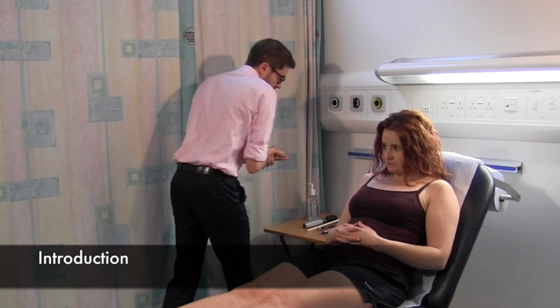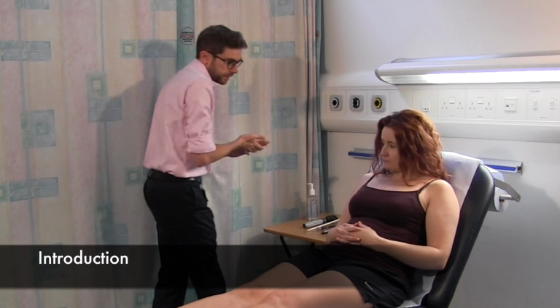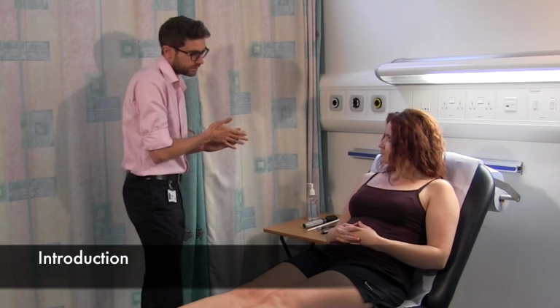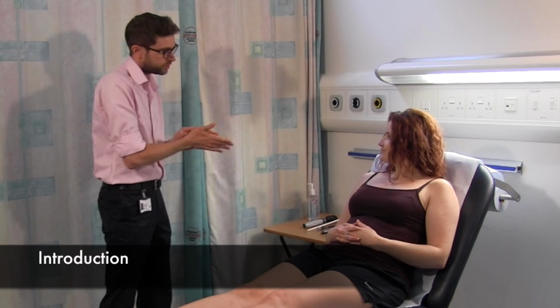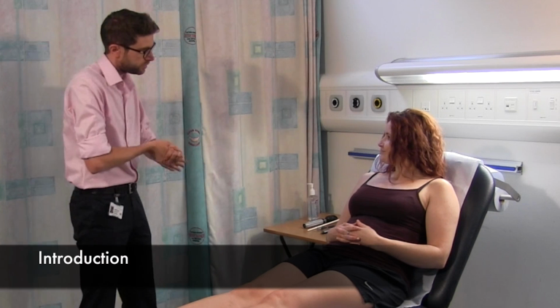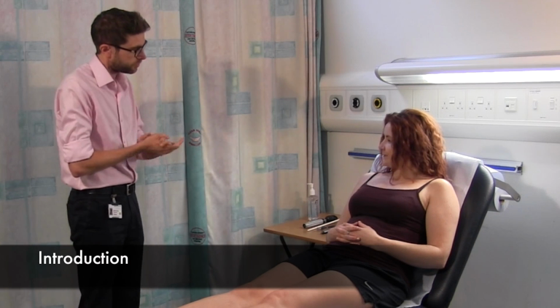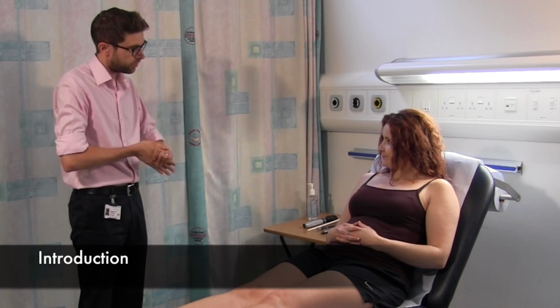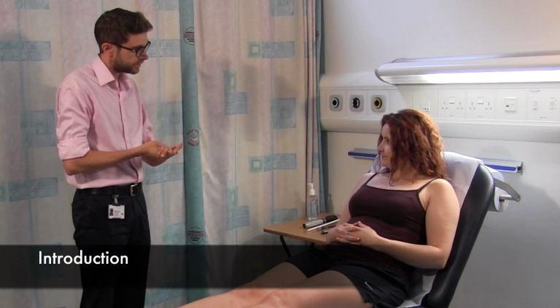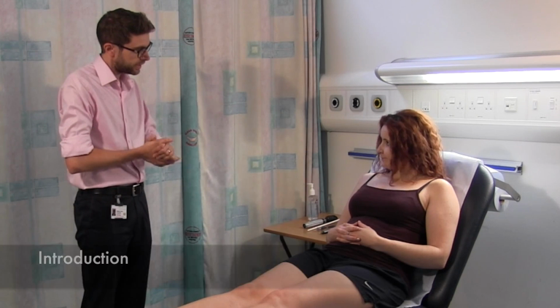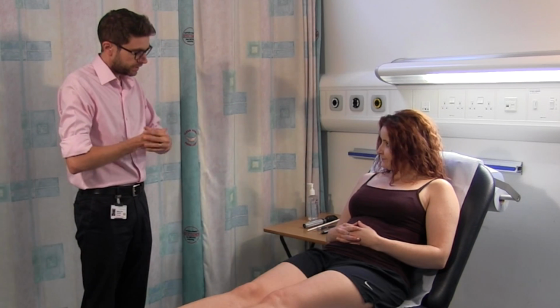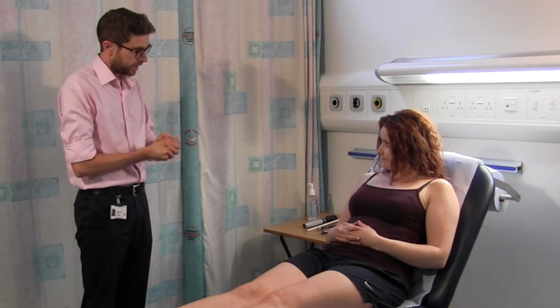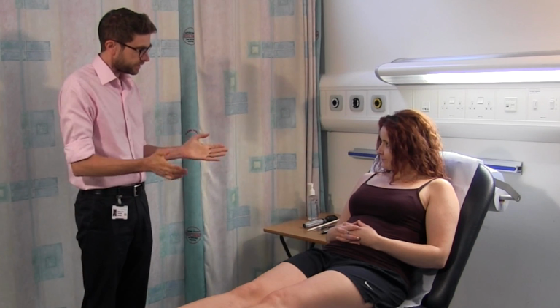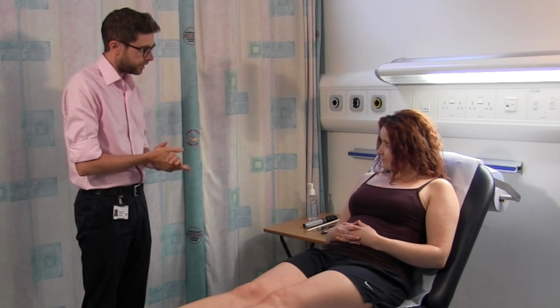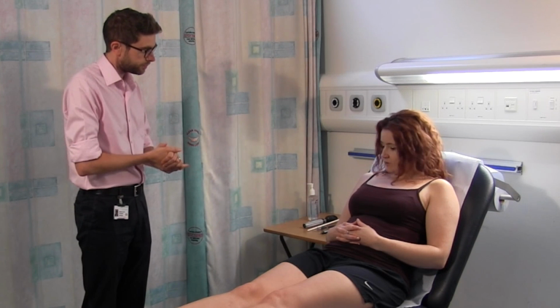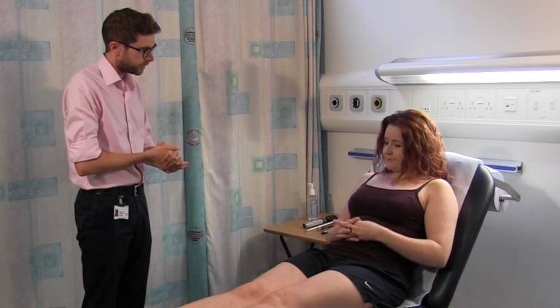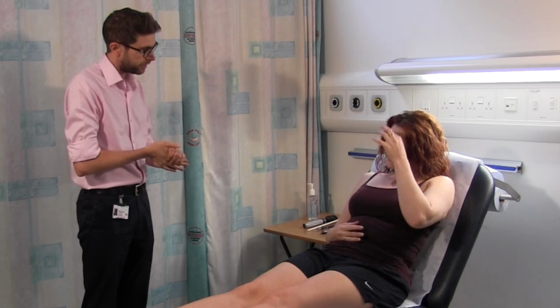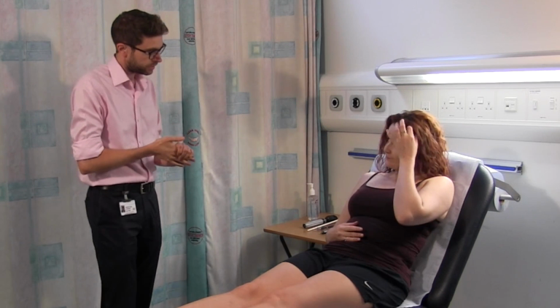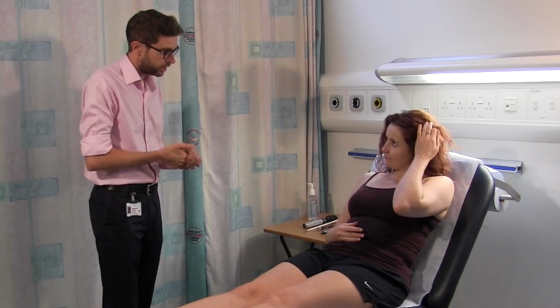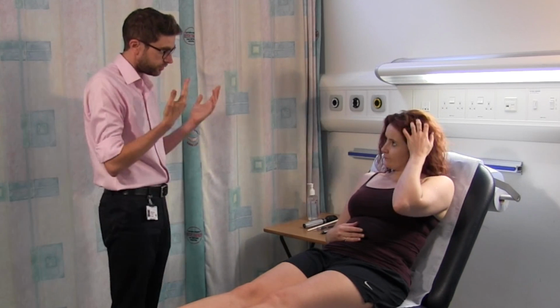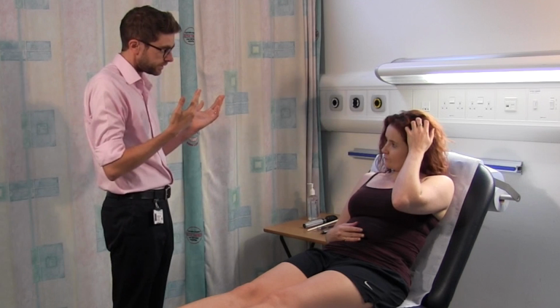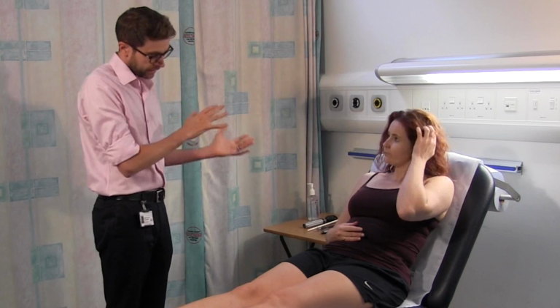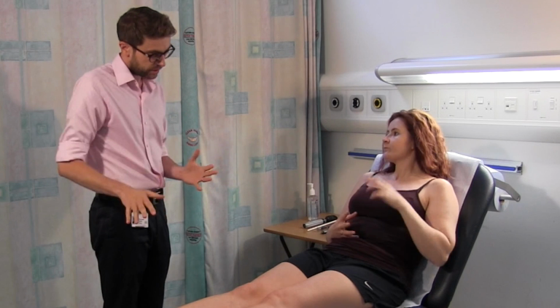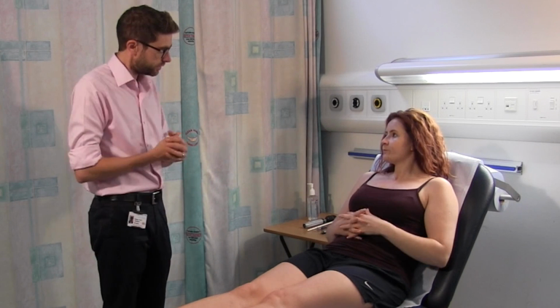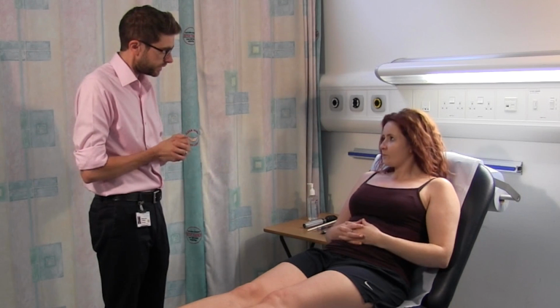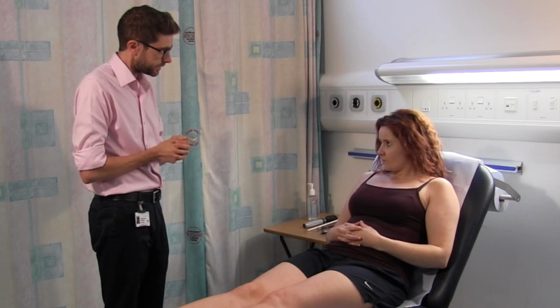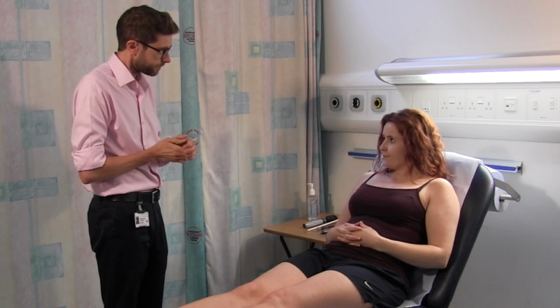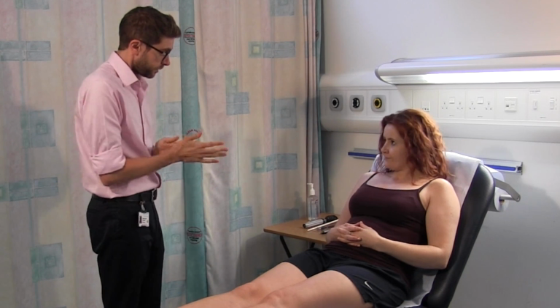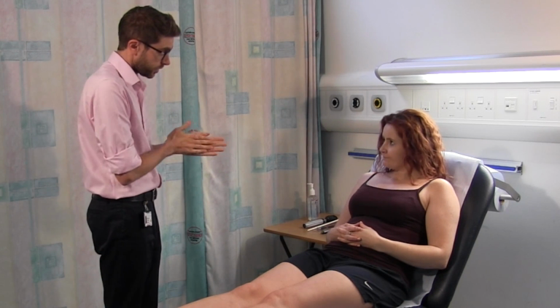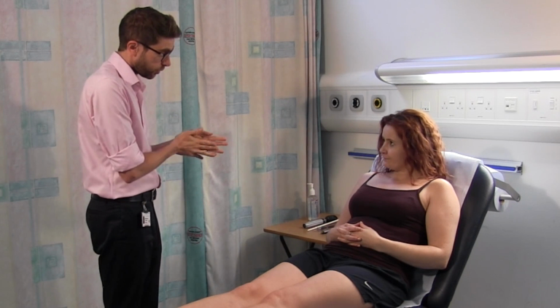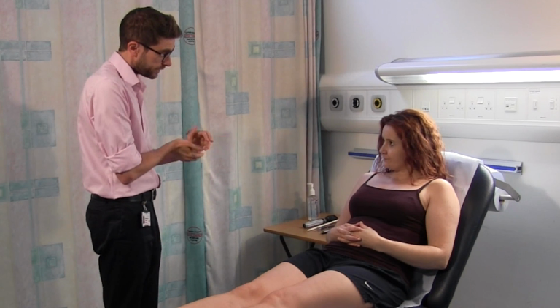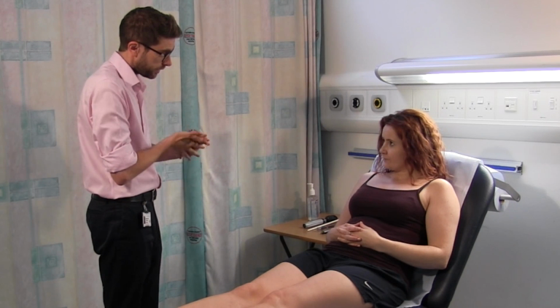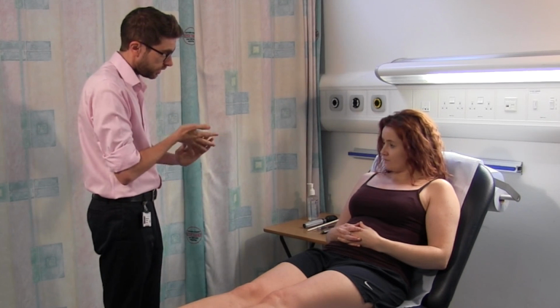Hi, my name's Mr Jones, I'm a neurologist. Is it ok if I examine you? We're going to have a look at some of the nerves in your face and the nerves in your arms and legs. I'm going to start at the top and work down if that's alright.